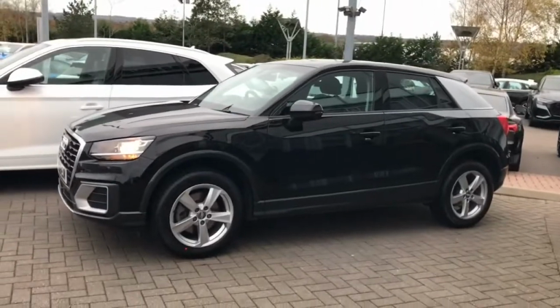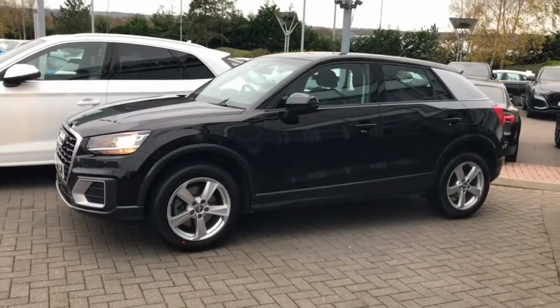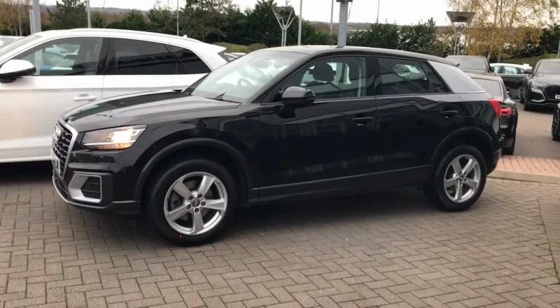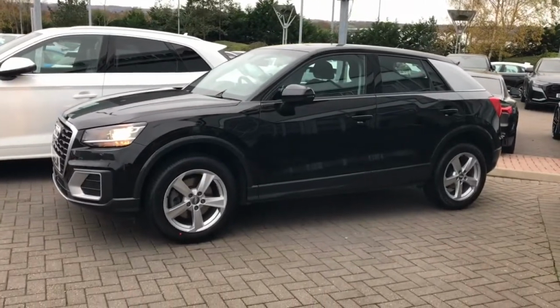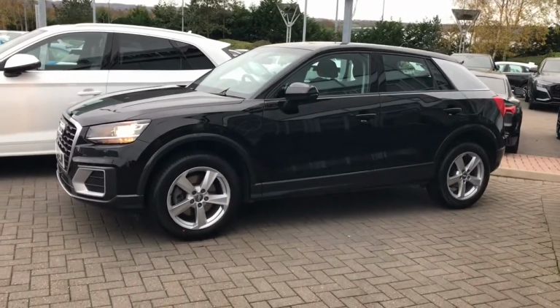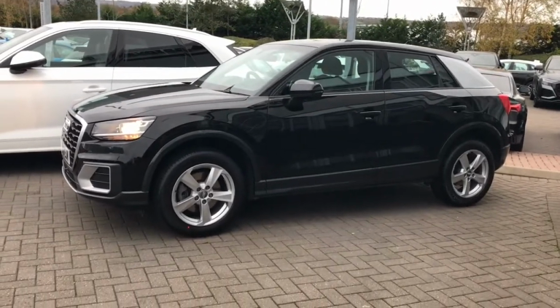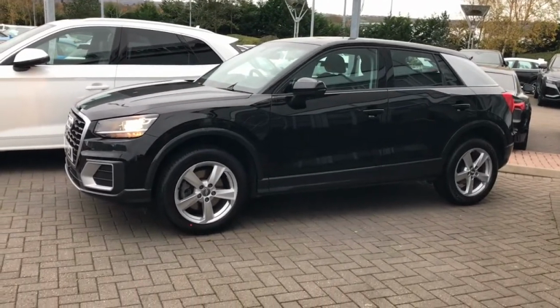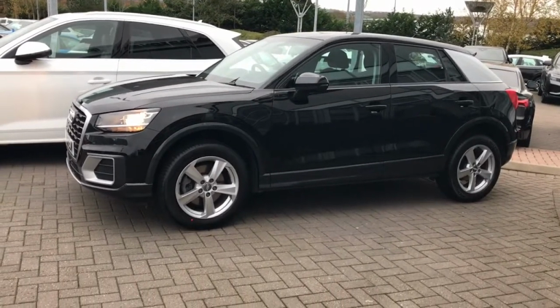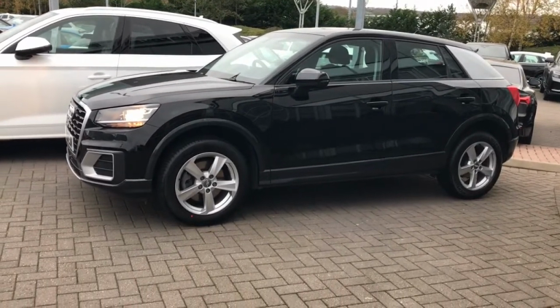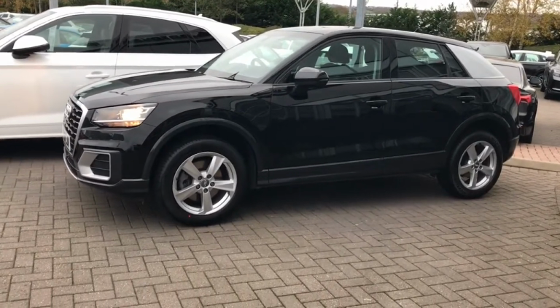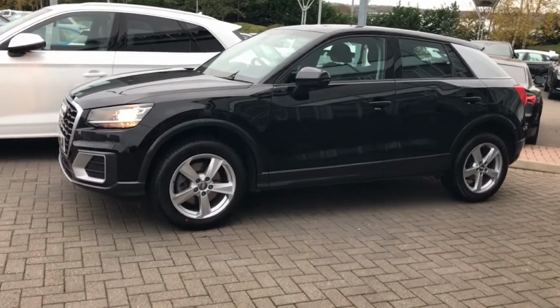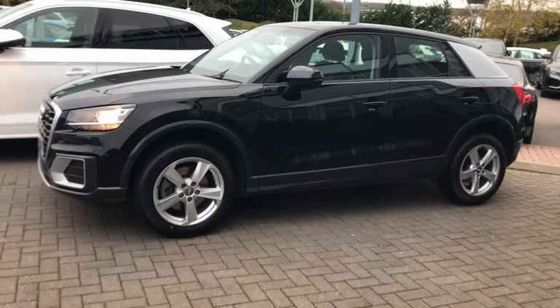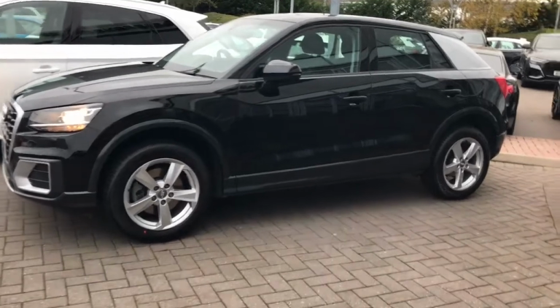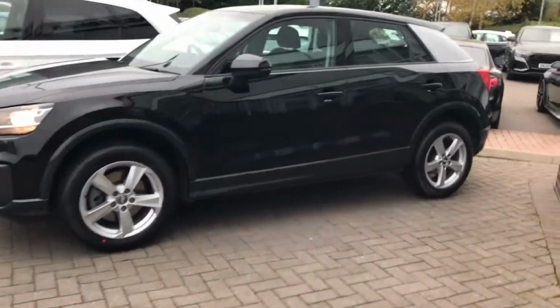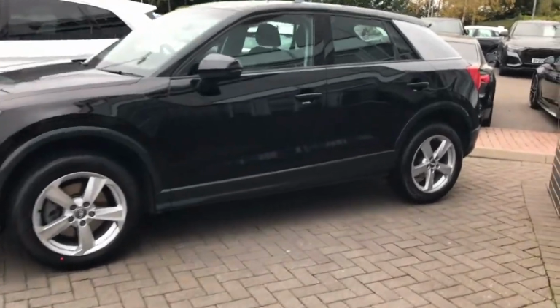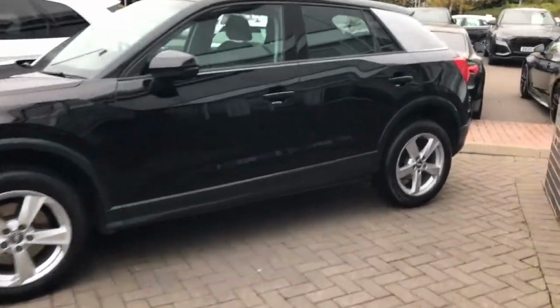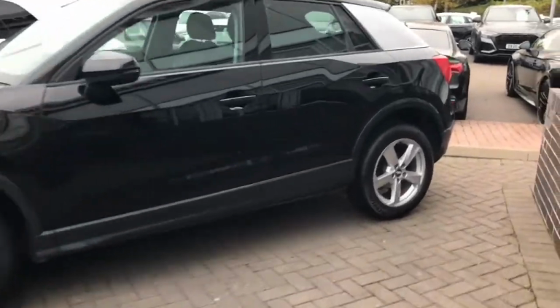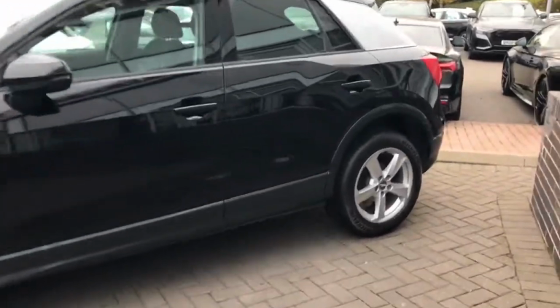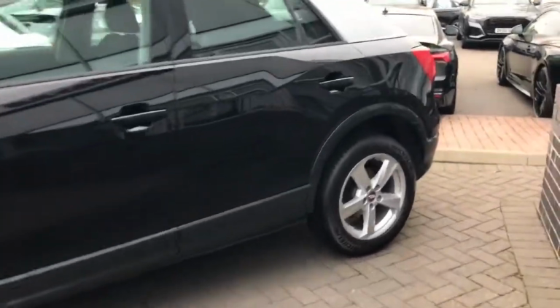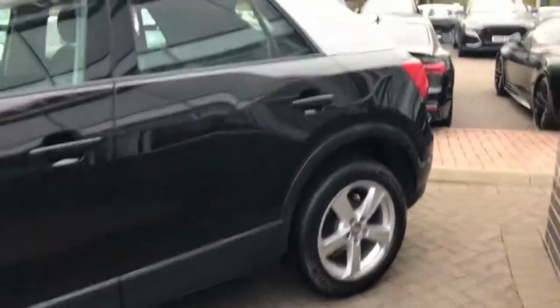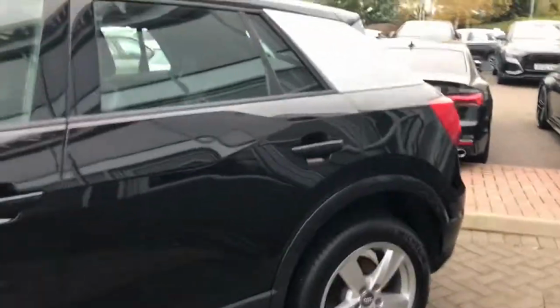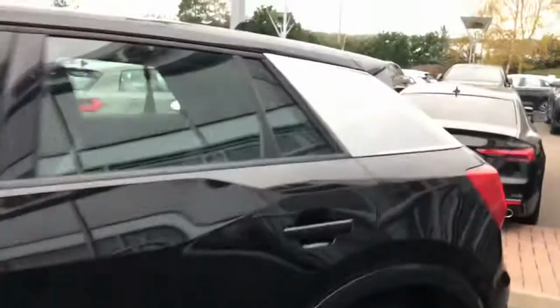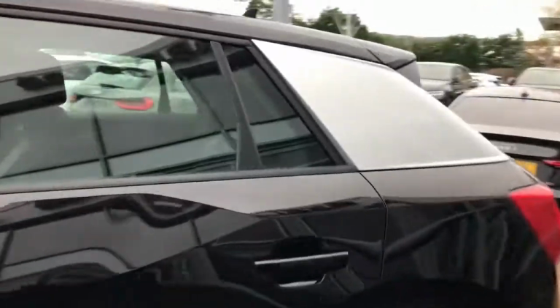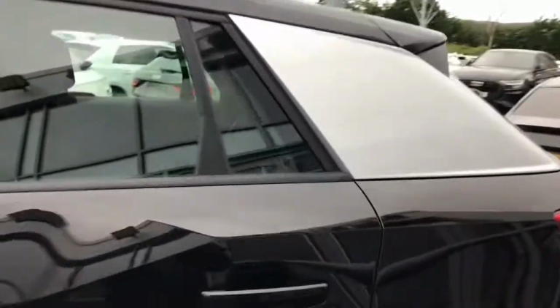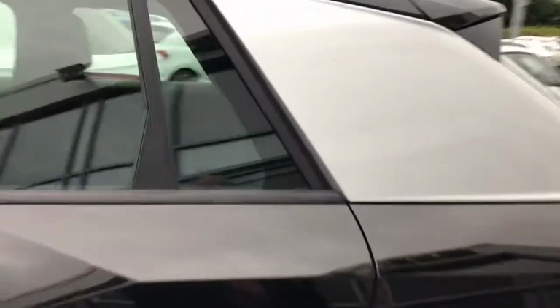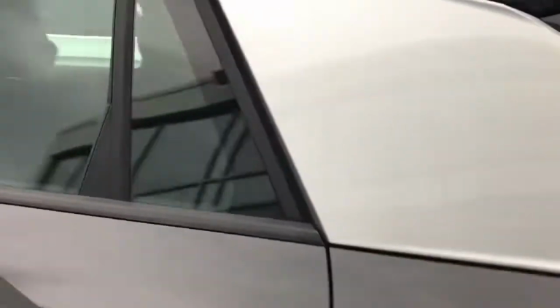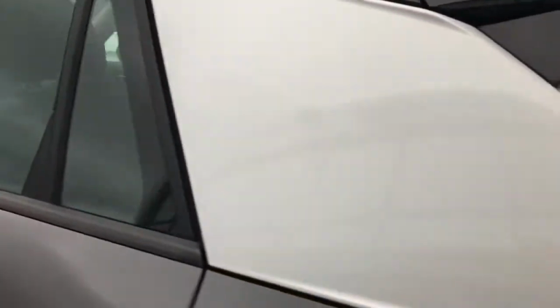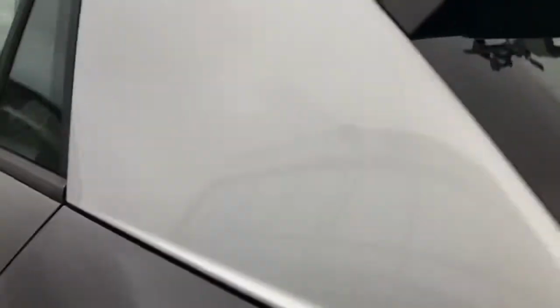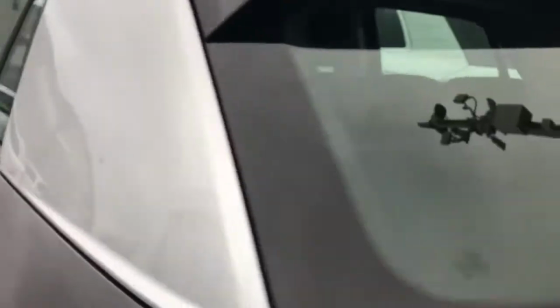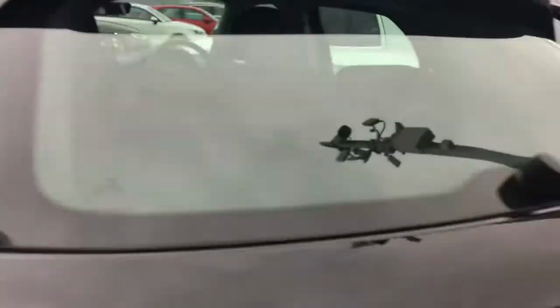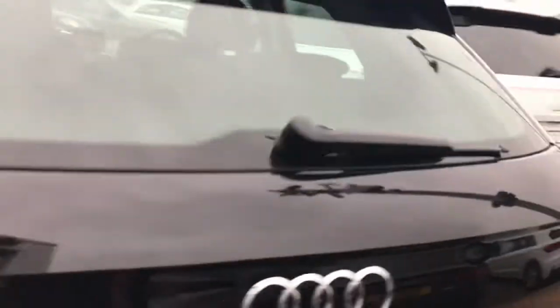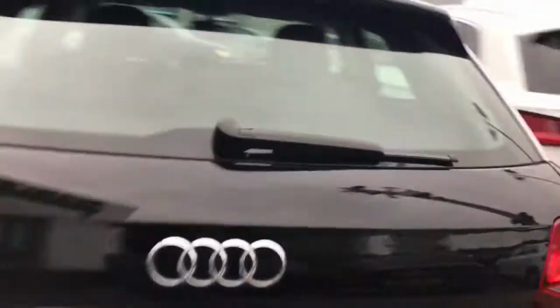The vehicle is finished in brilliant black and features the LED headlights, LED rear lights and the 17 inch 5 arm star design alloy wheels, and the contrasting Manhattan grey C pillar blade.